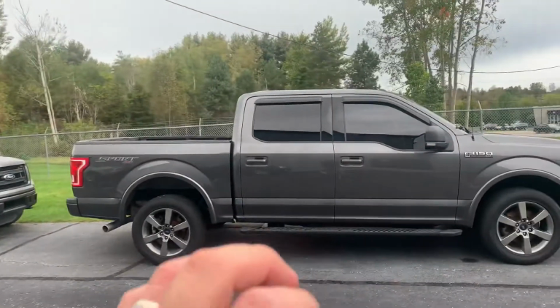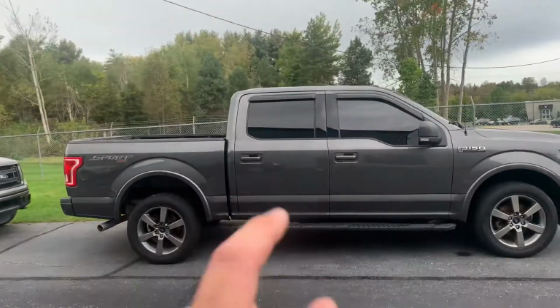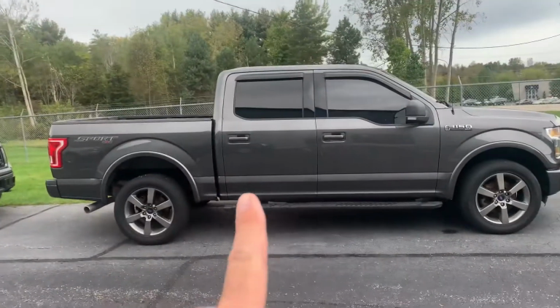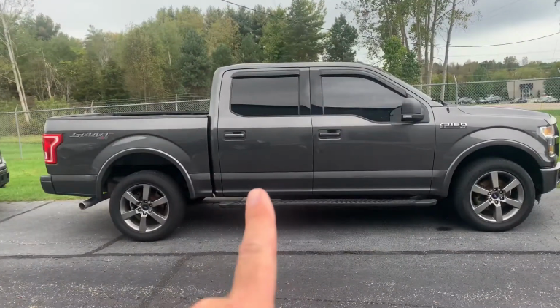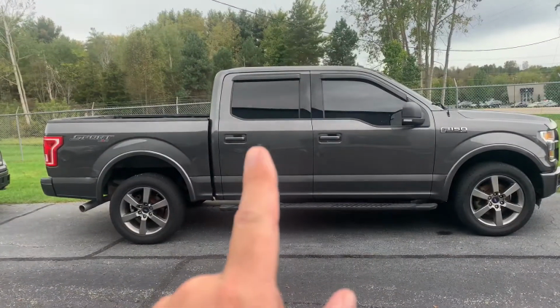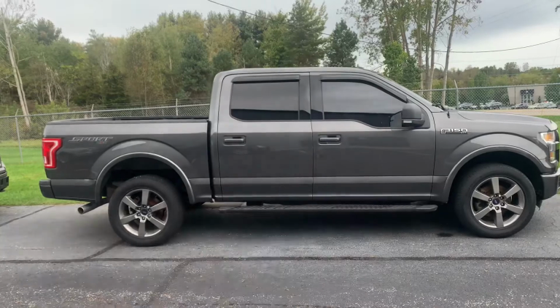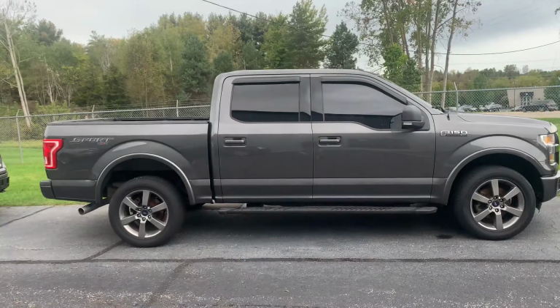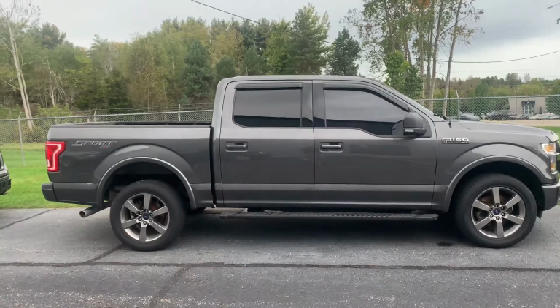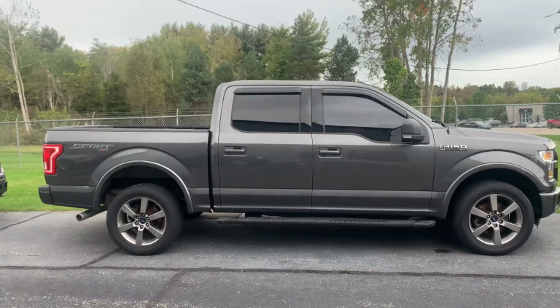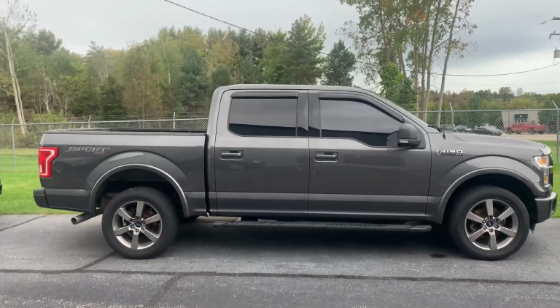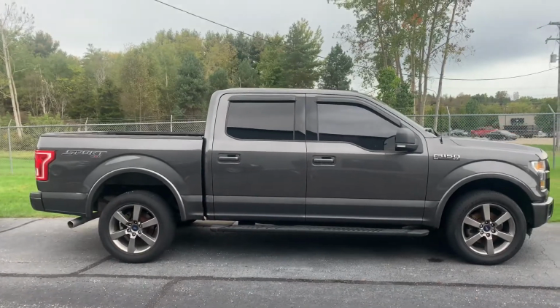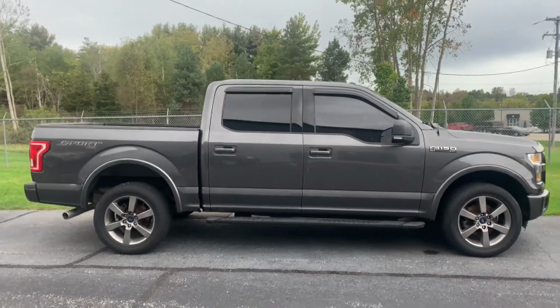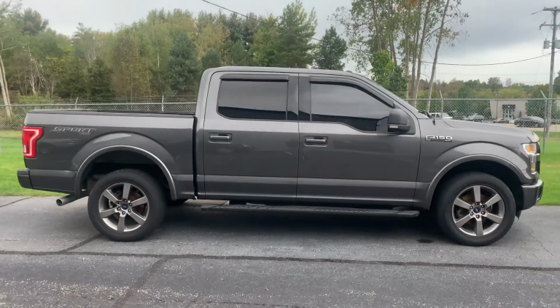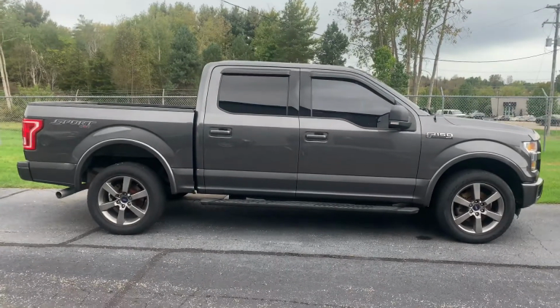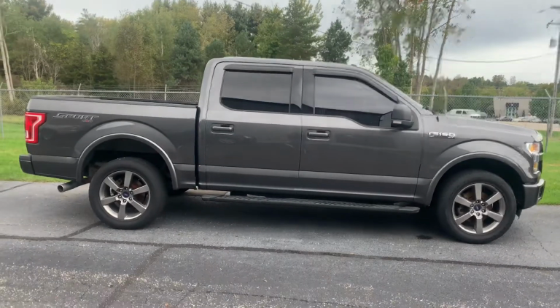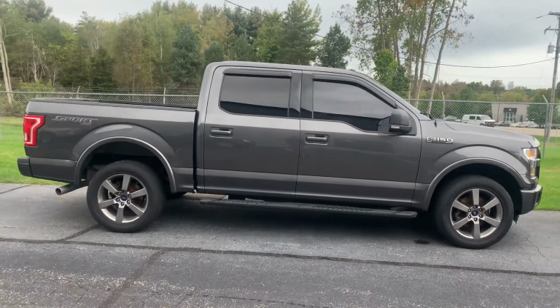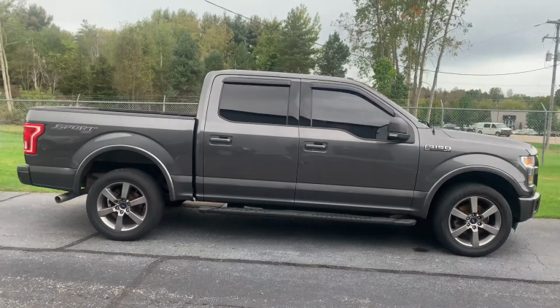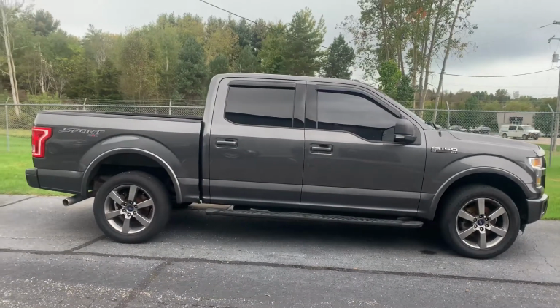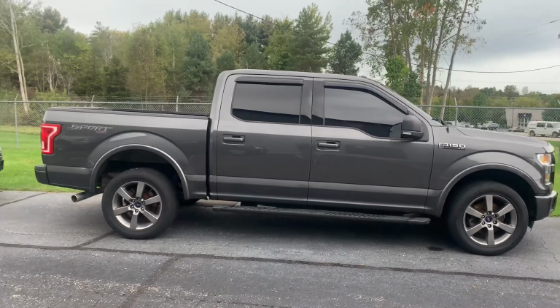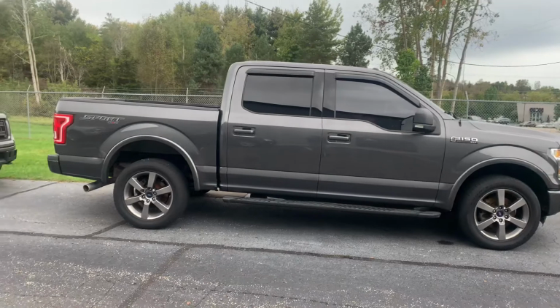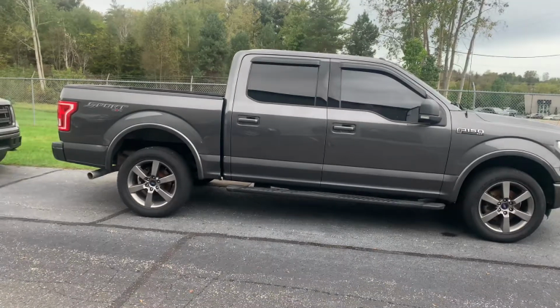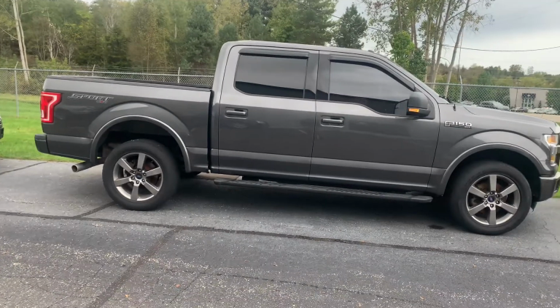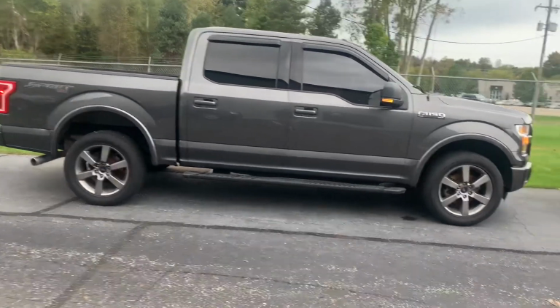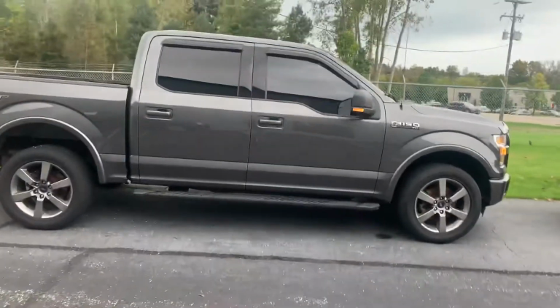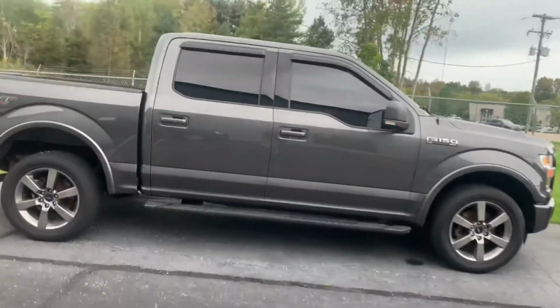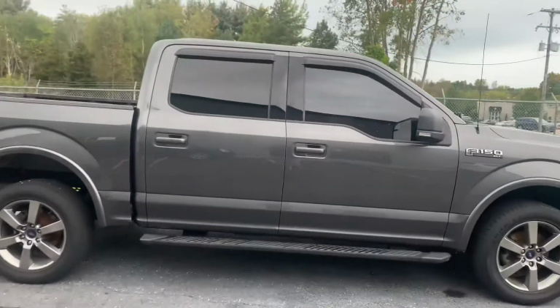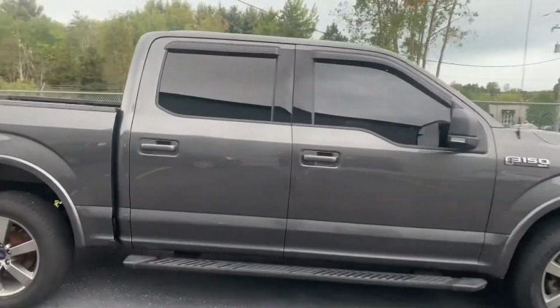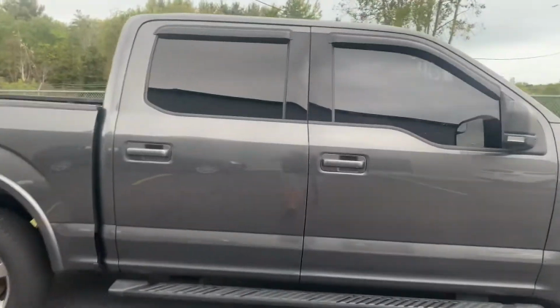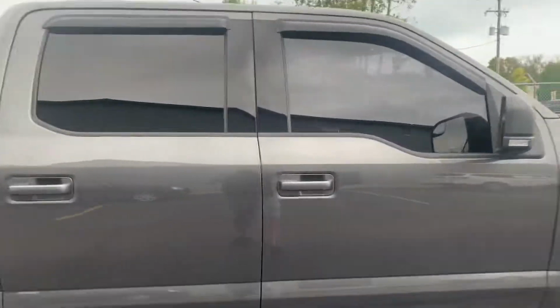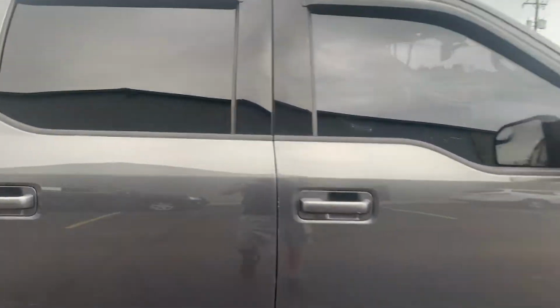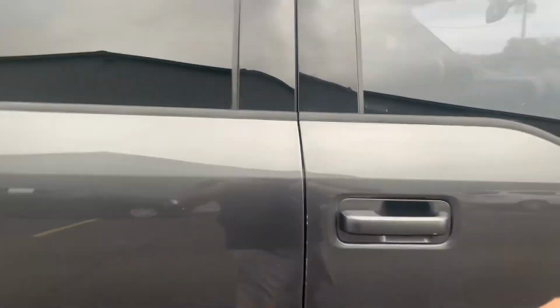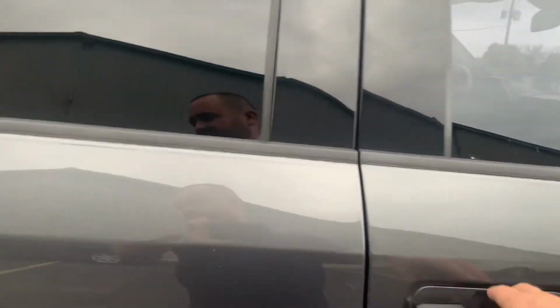We have this one in particular. This is a 2015 F-150 XLT Sport. With the 20s, with the center console. Look at this thing. Let's fire it up. We've got a 5-liter V8 in this one.